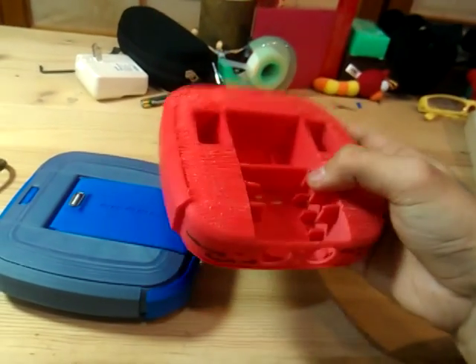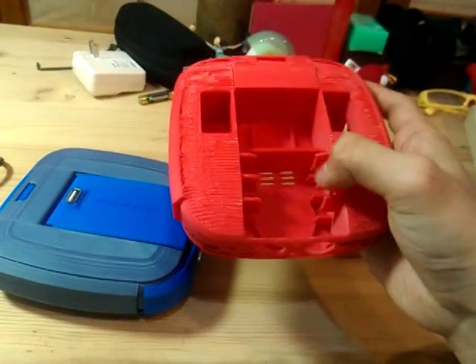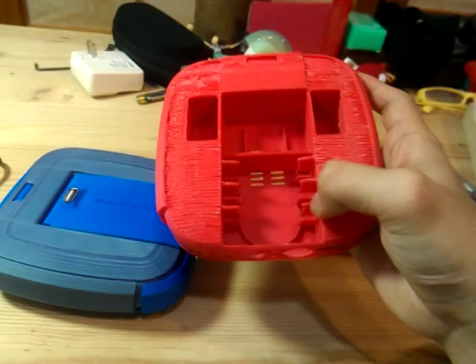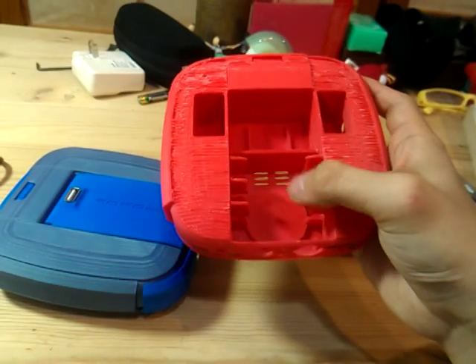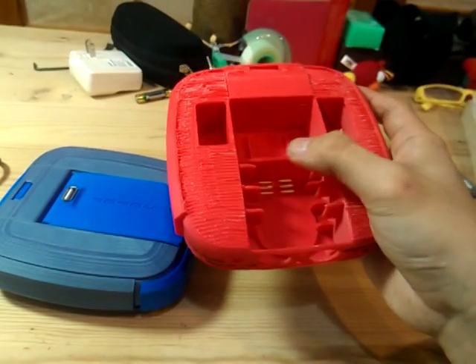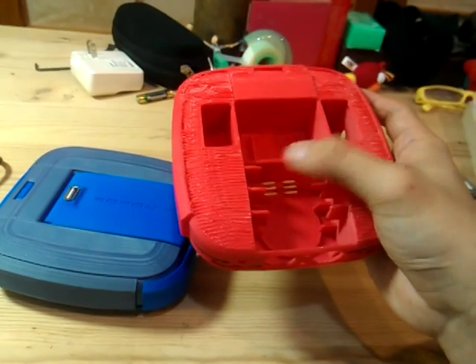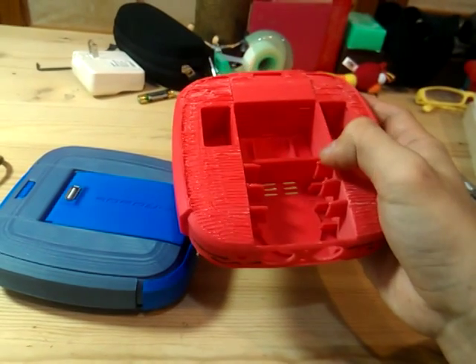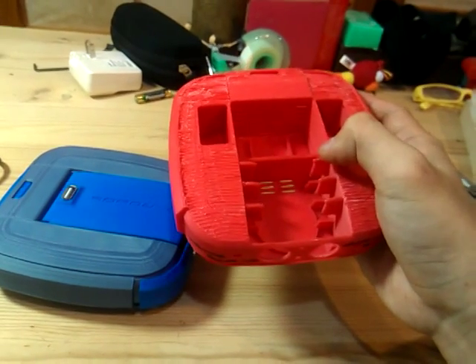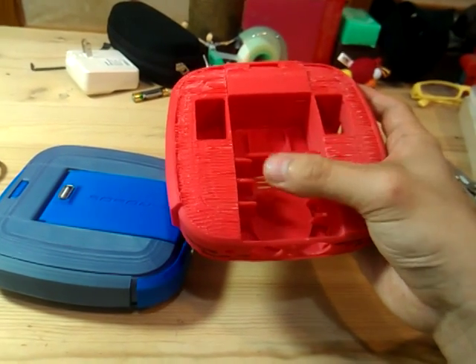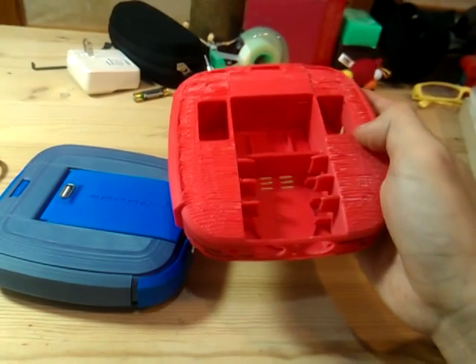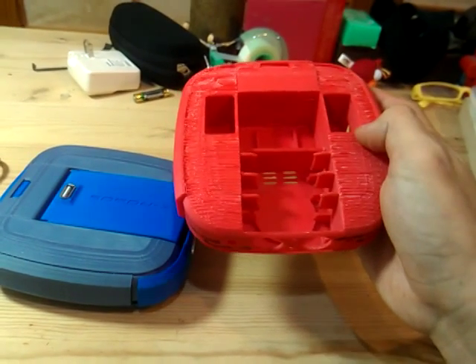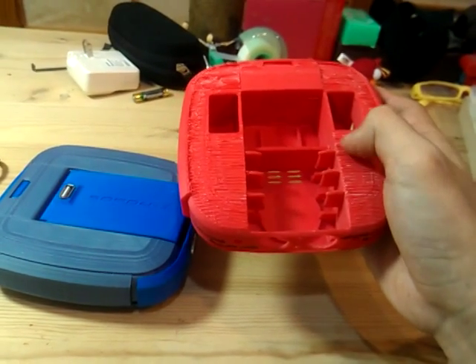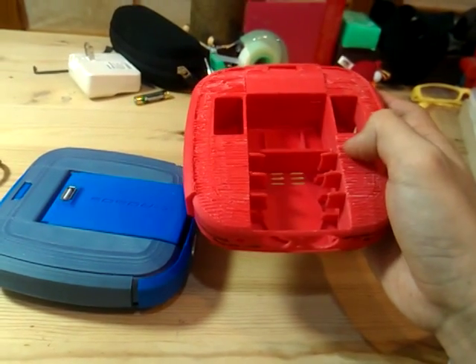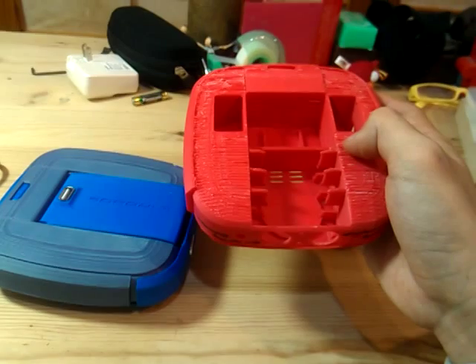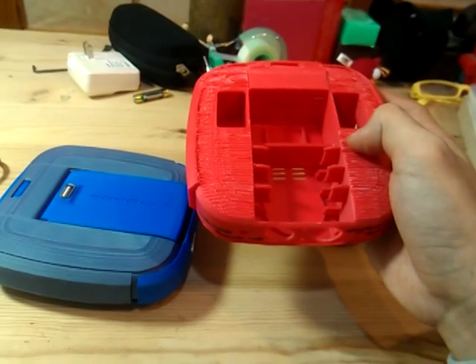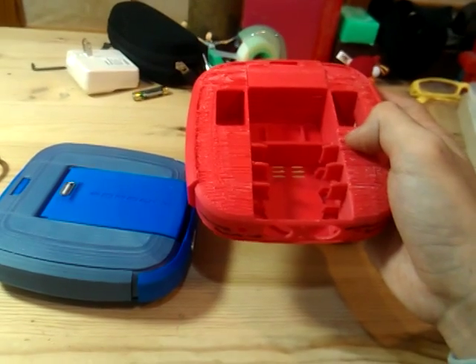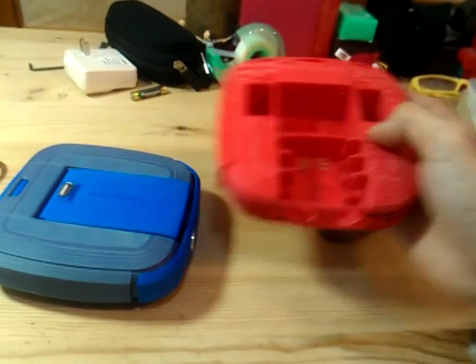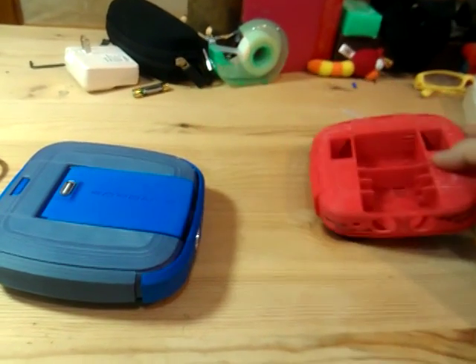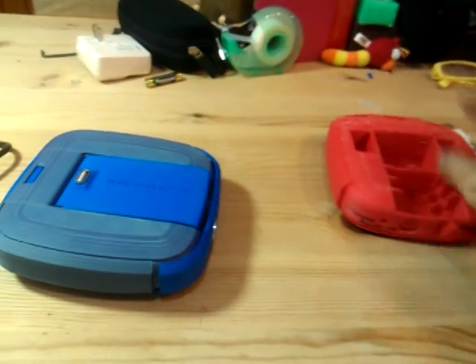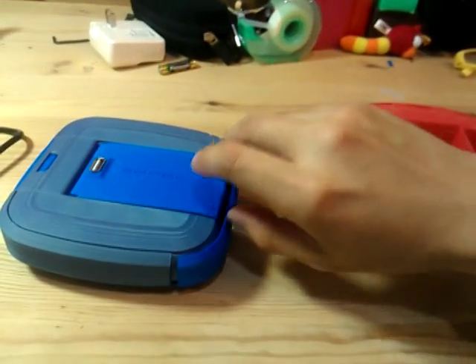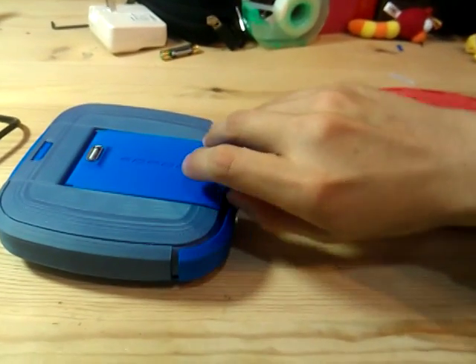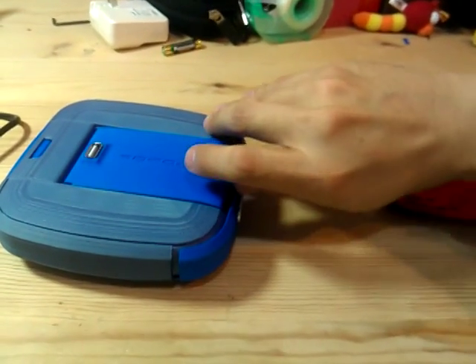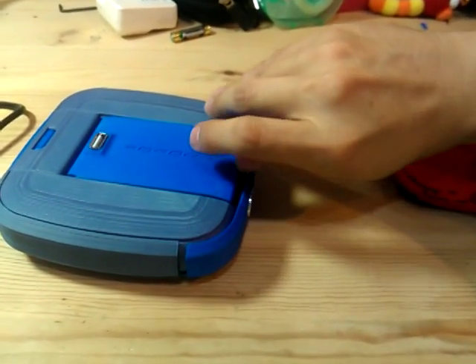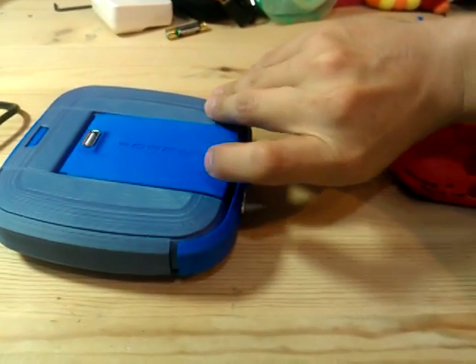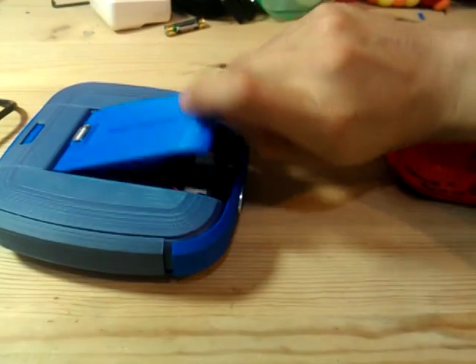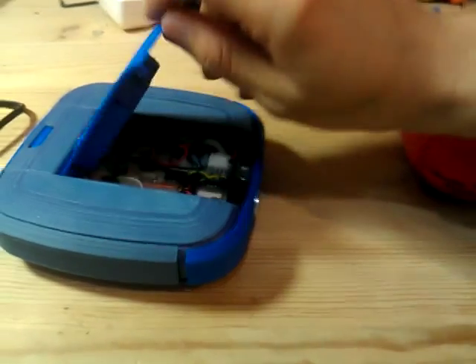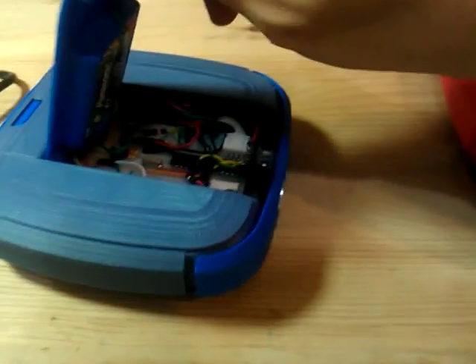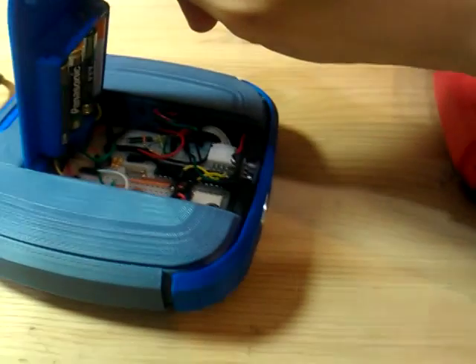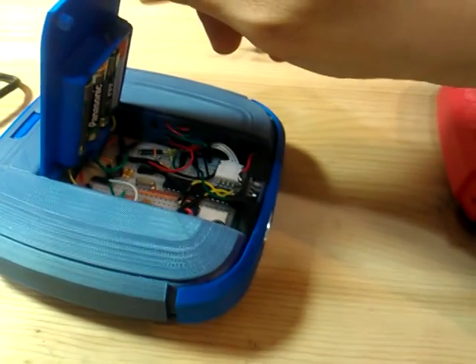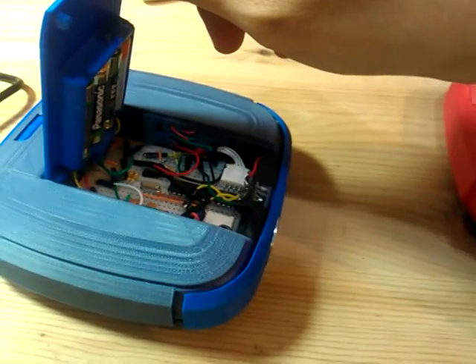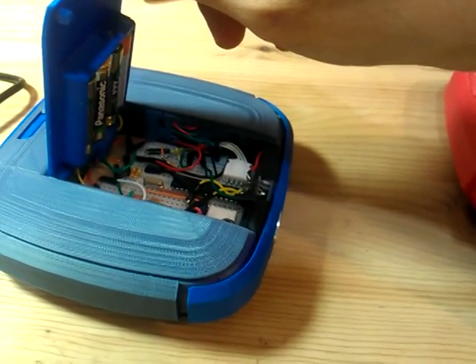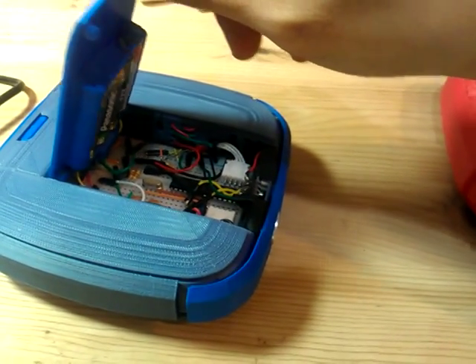Initially I was going to use lots of mini breadboards, but I found that it consumed too much space. So rather than that, I just used a big breadboard to make the design easier and simpler.